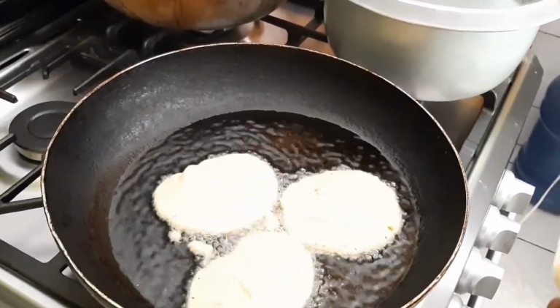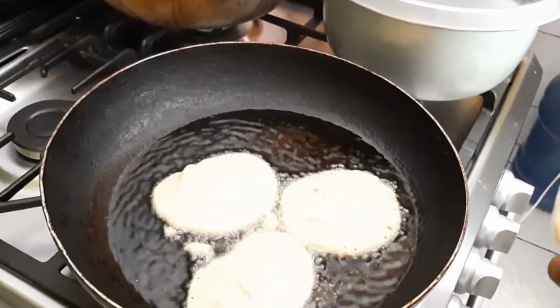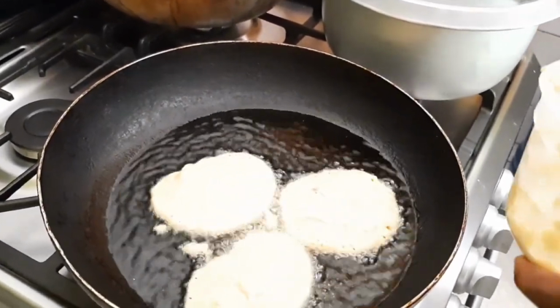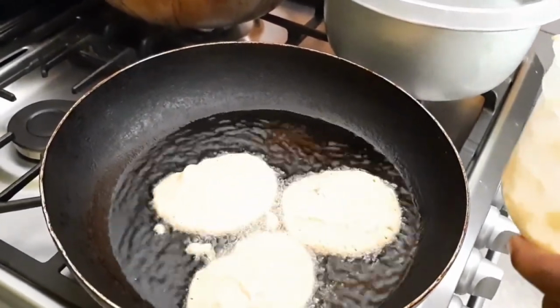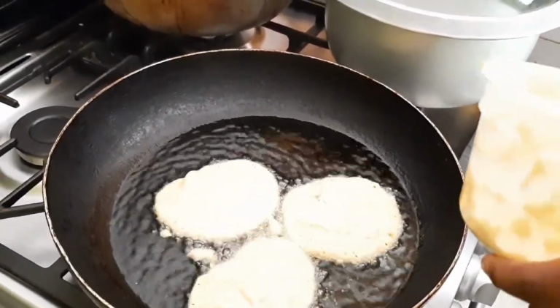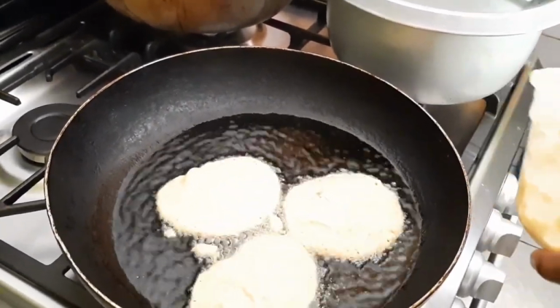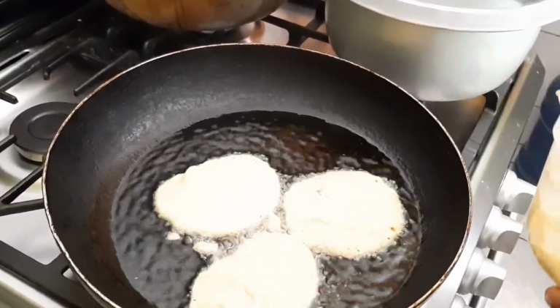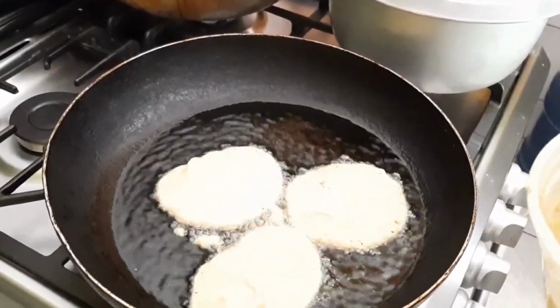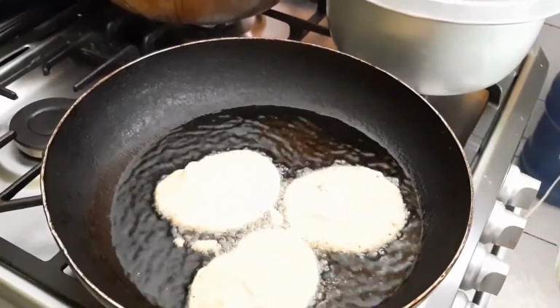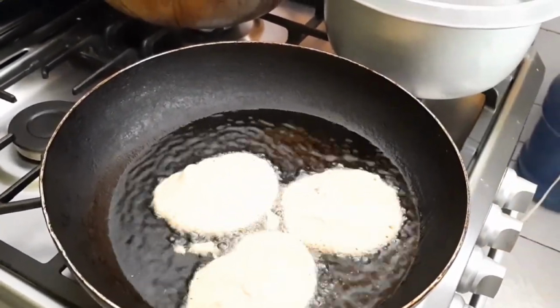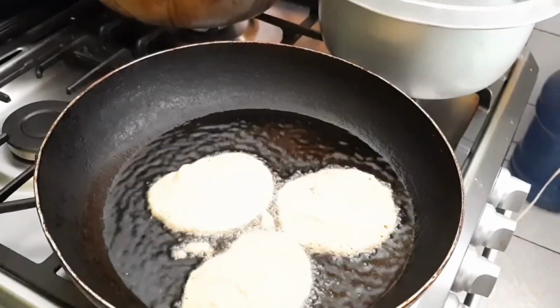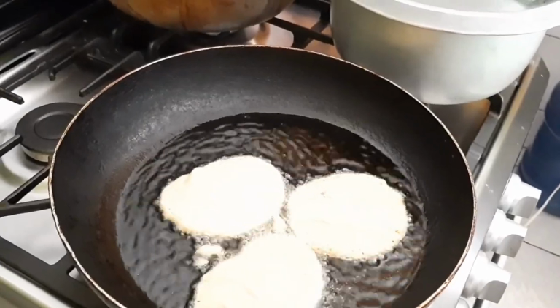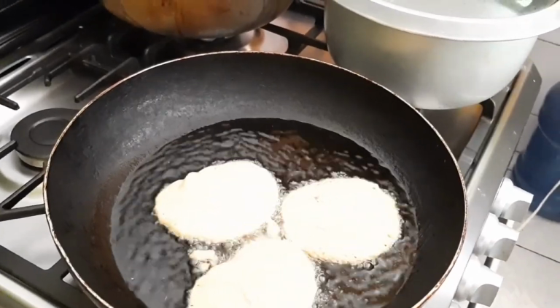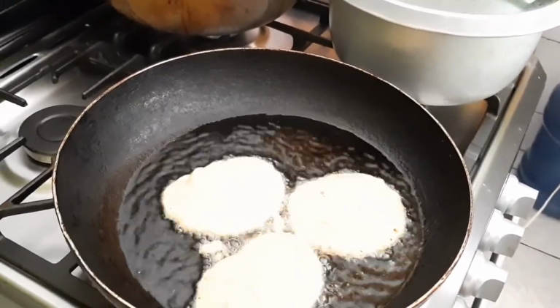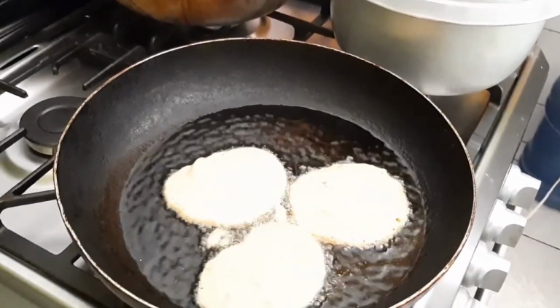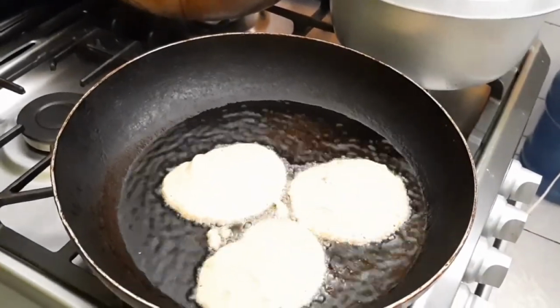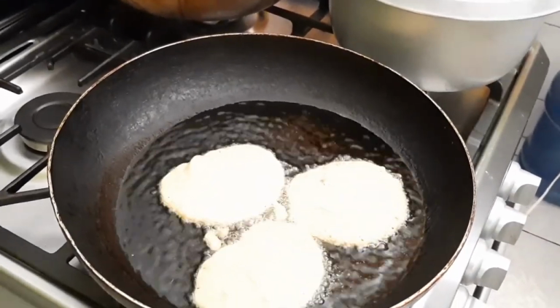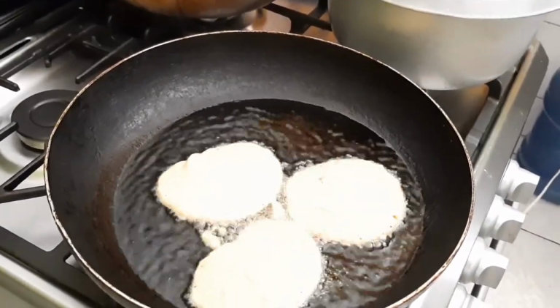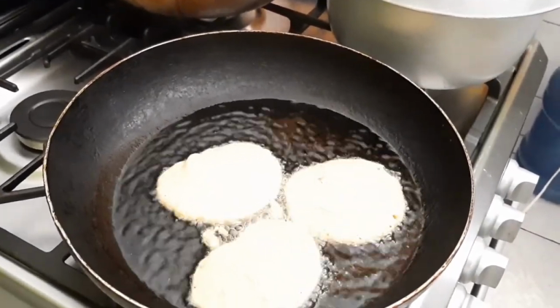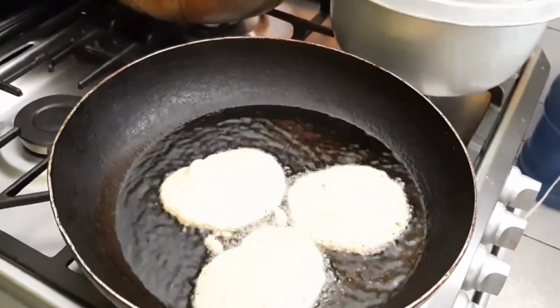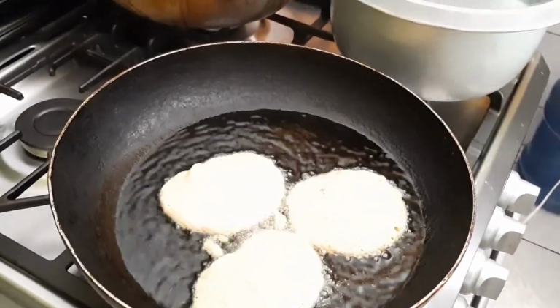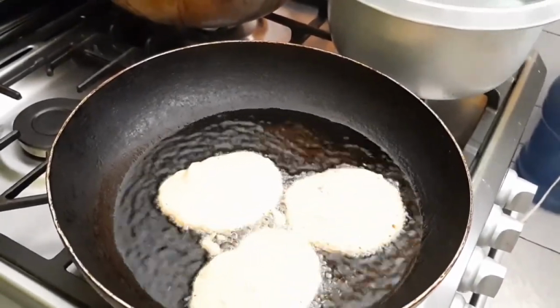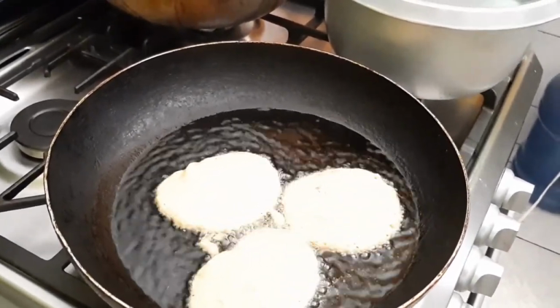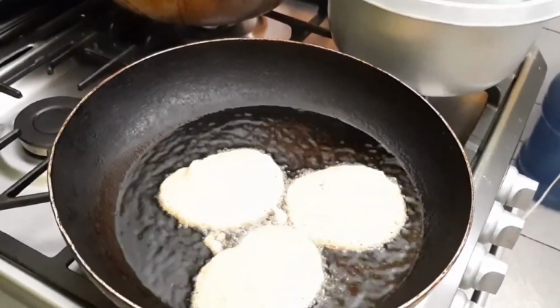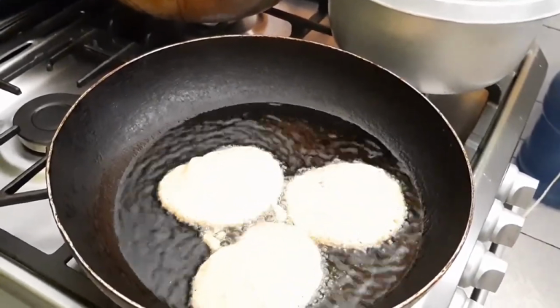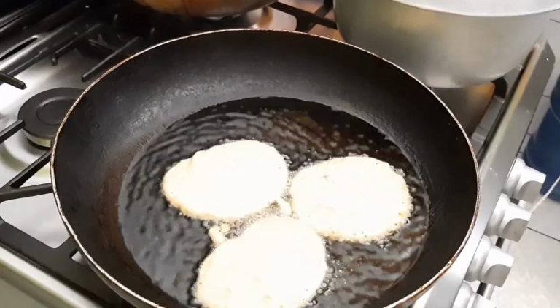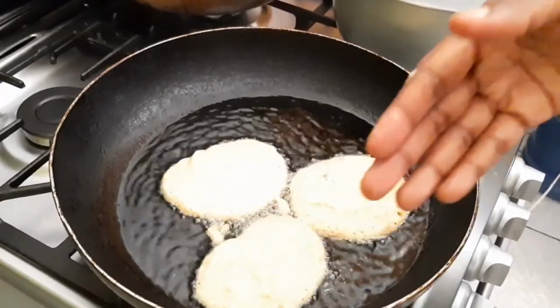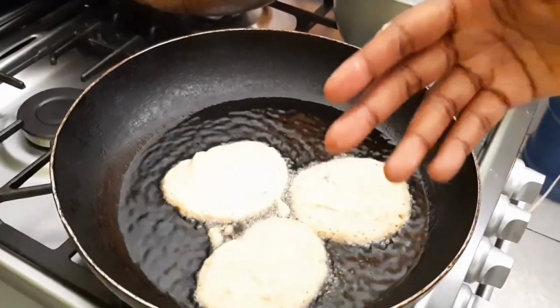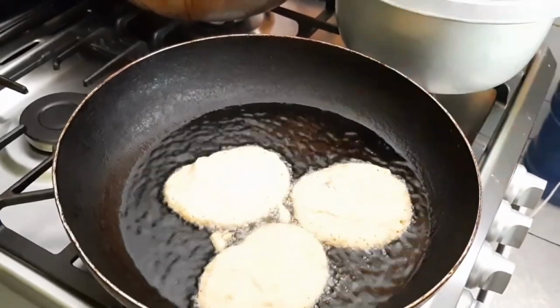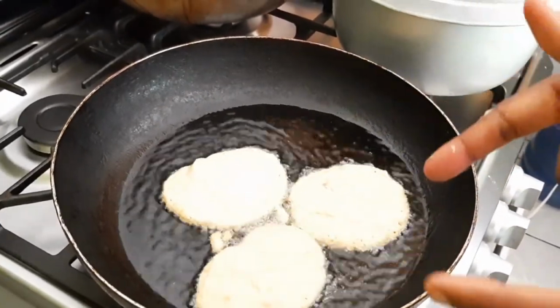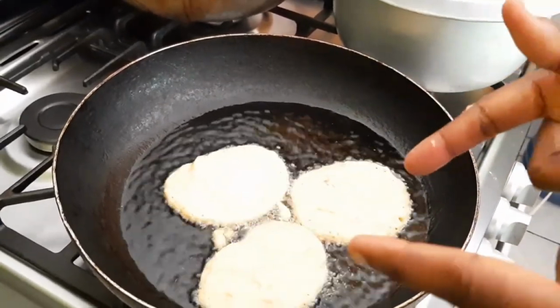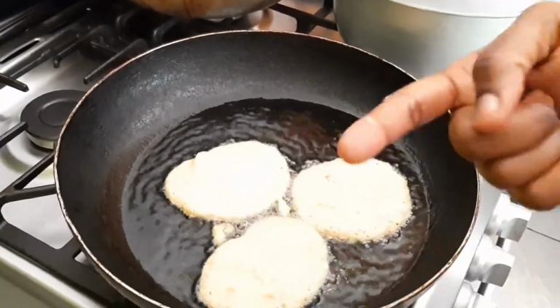I'm gonna add a little bit of water — you'll probably get about four to five fritters from this batter in one pan, so I'm just making a small serving. I'll allow them to brown up around the edges and then you'll know that they're ready to flip.